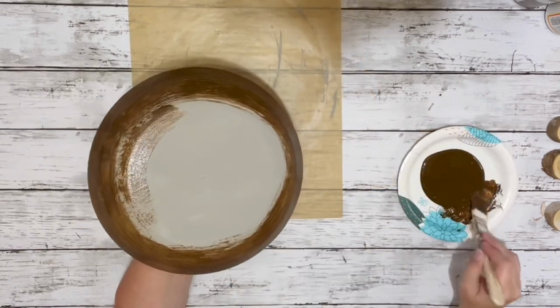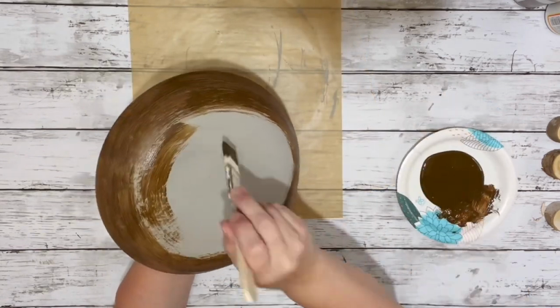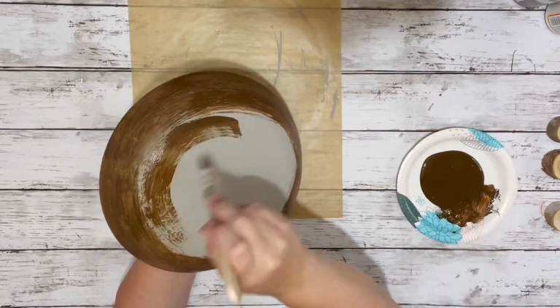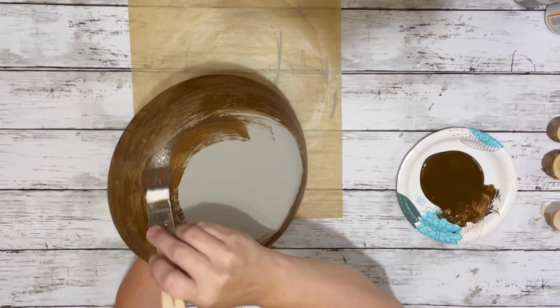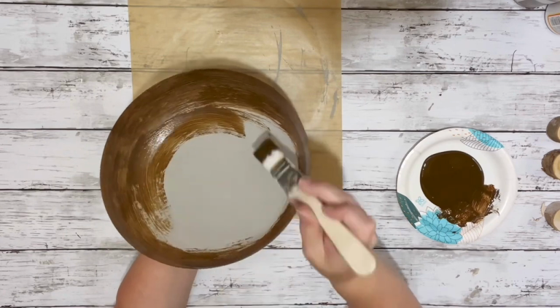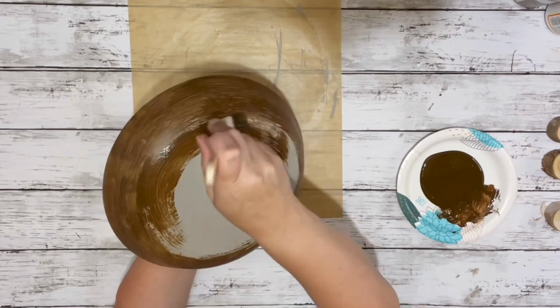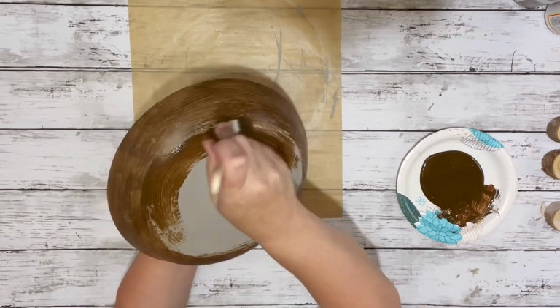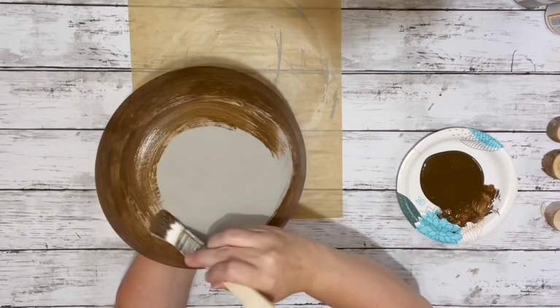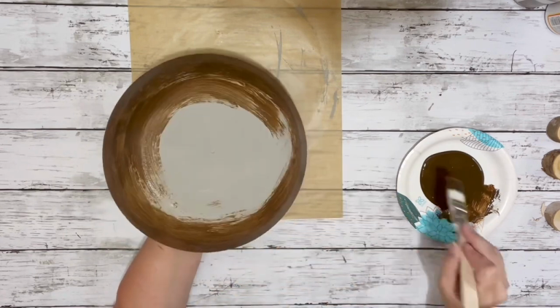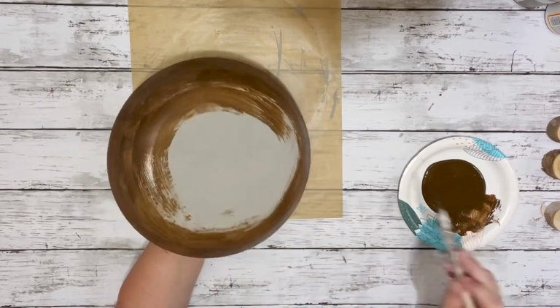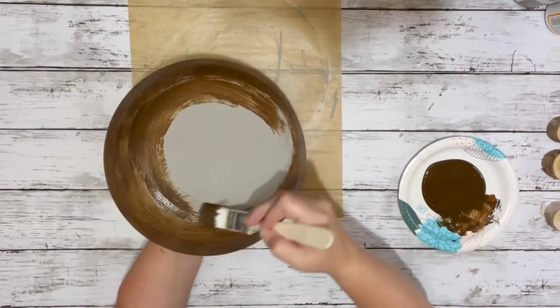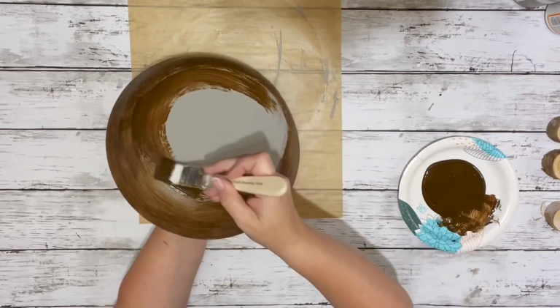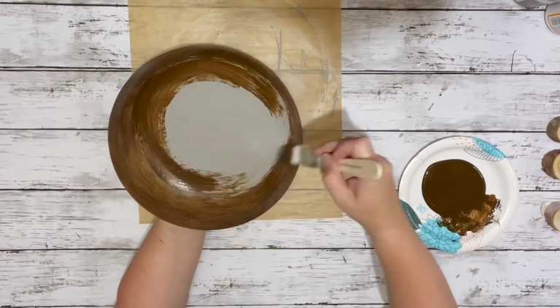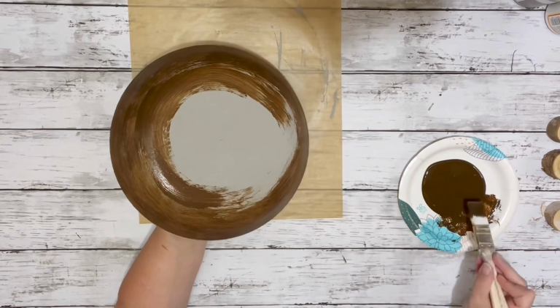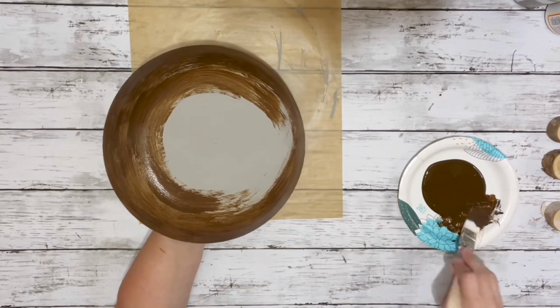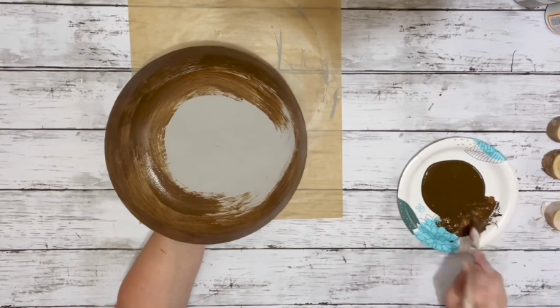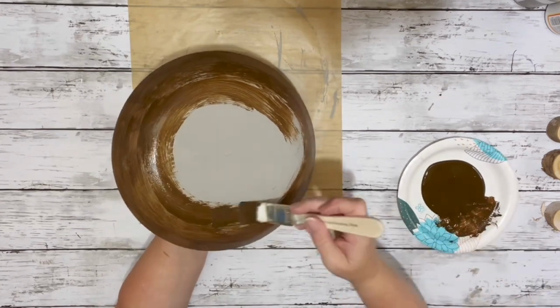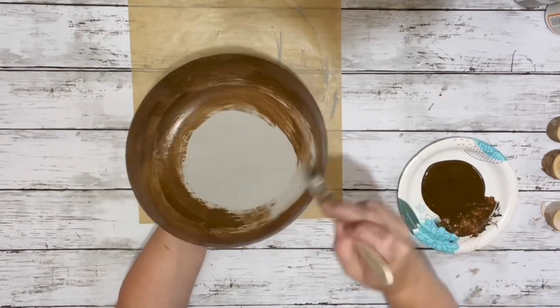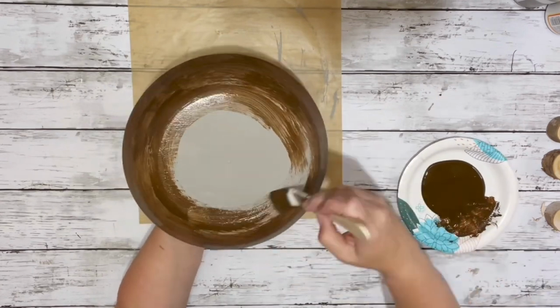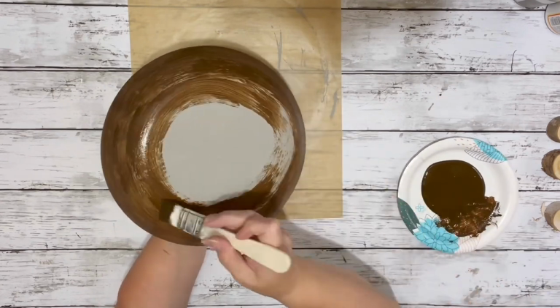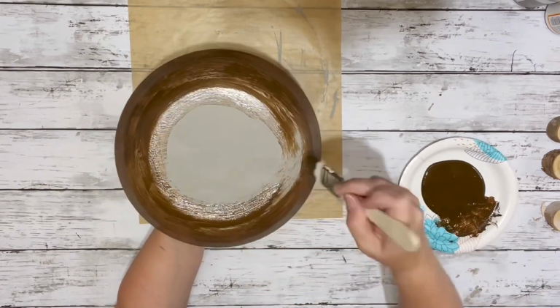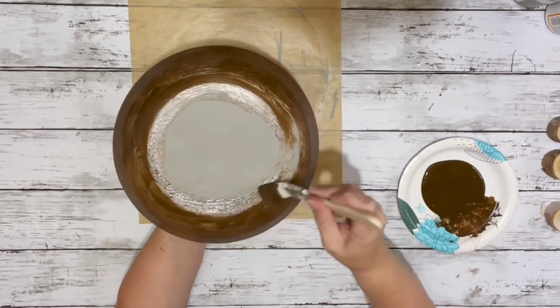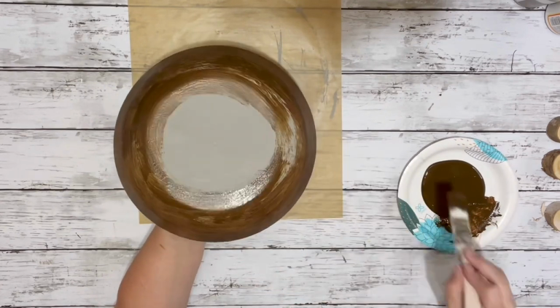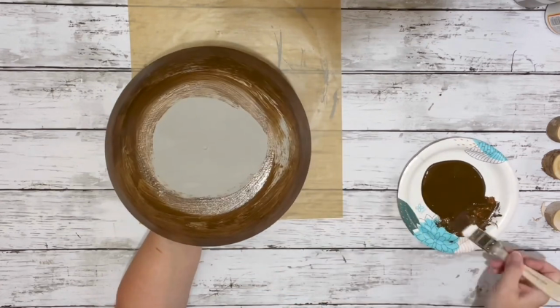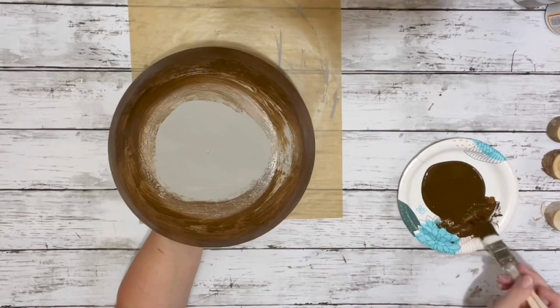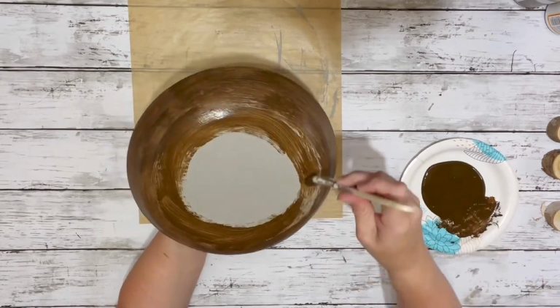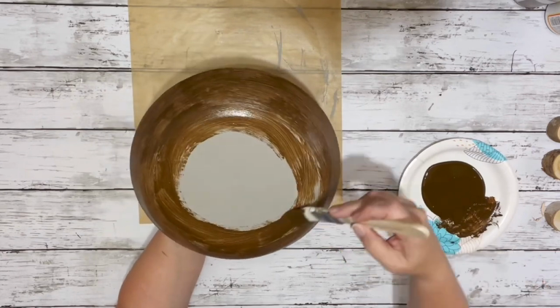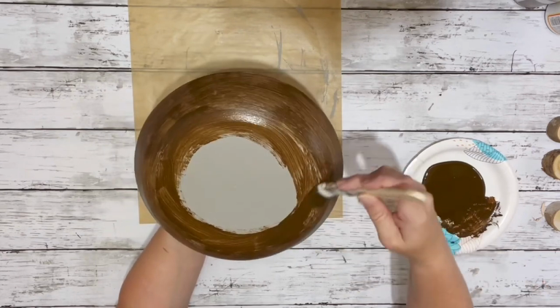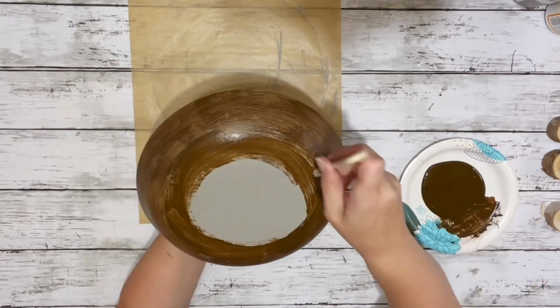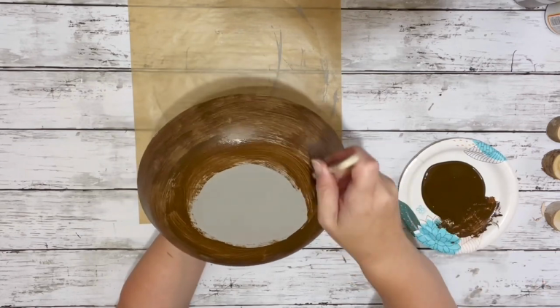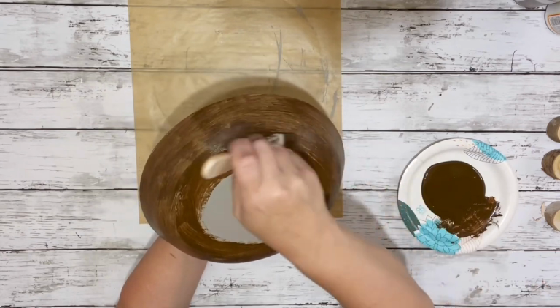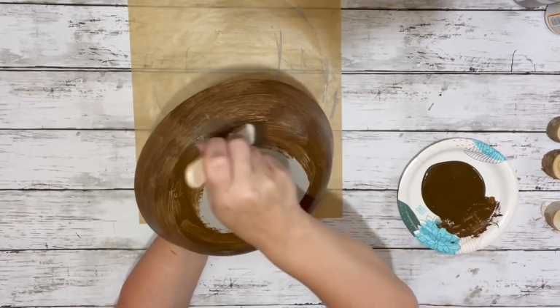And once I got to the bottom, I worked in a circular motion, making sure I was going all in the same direction, and just worked my antique wax until it was completely covered.